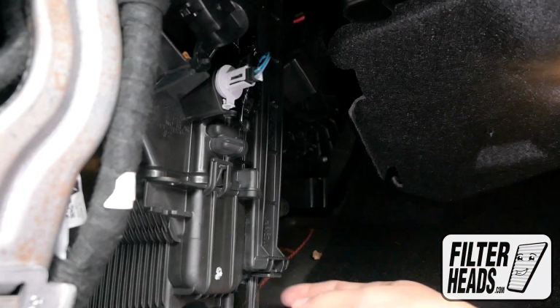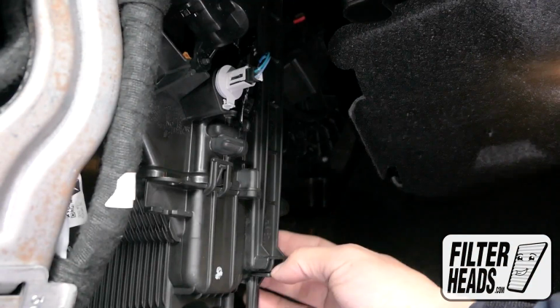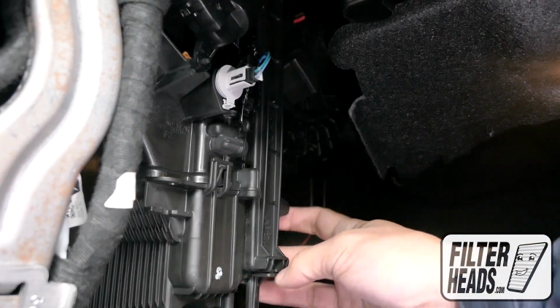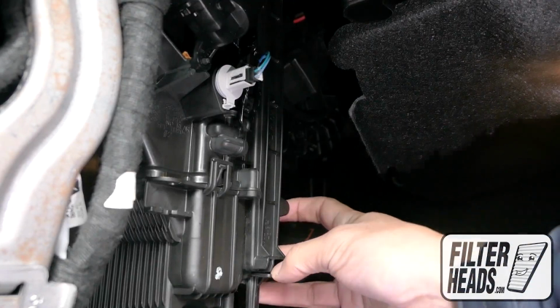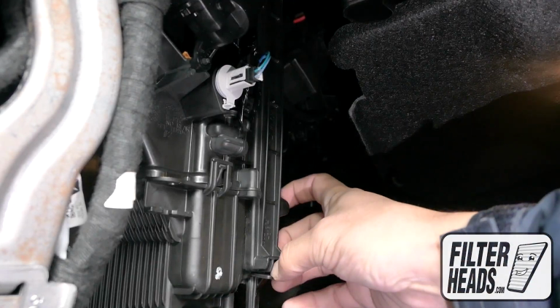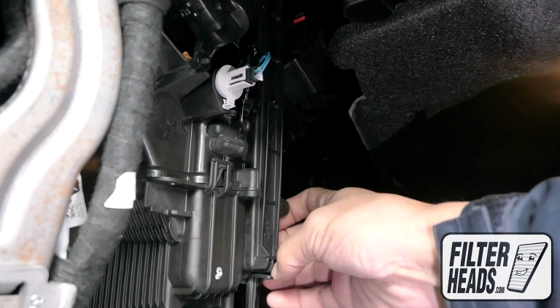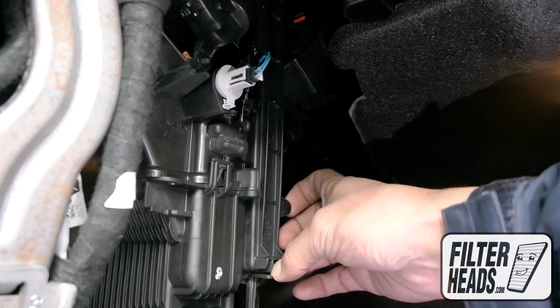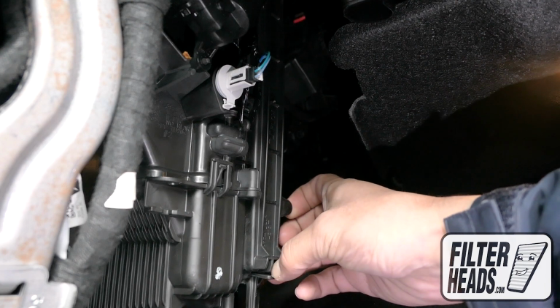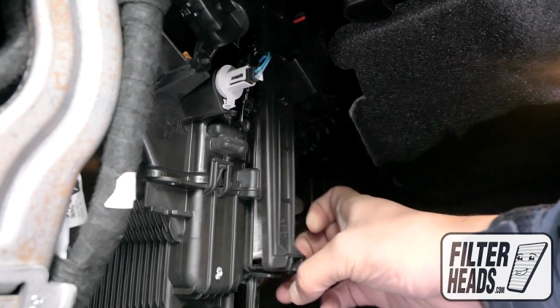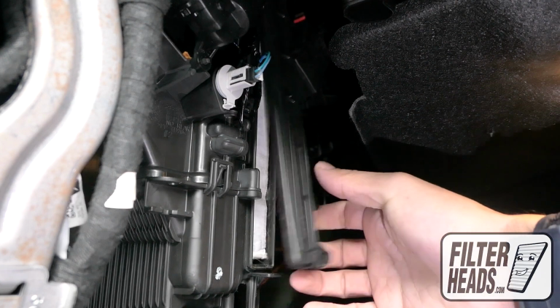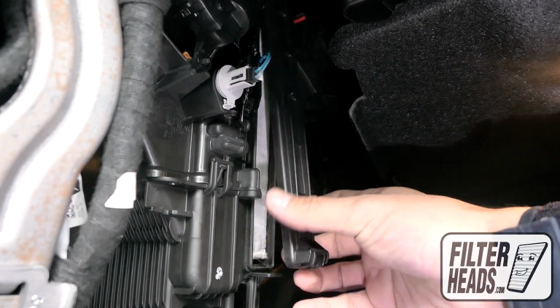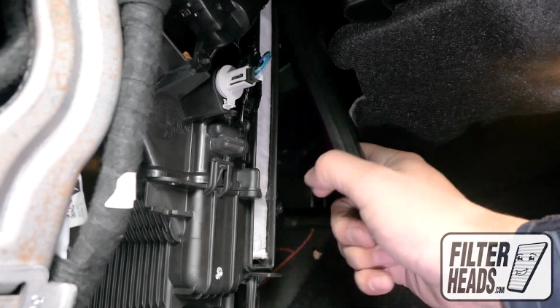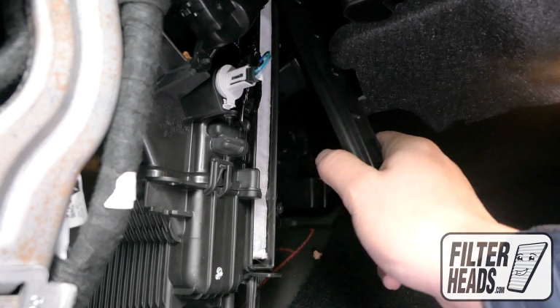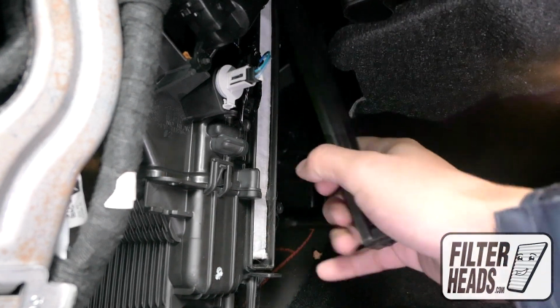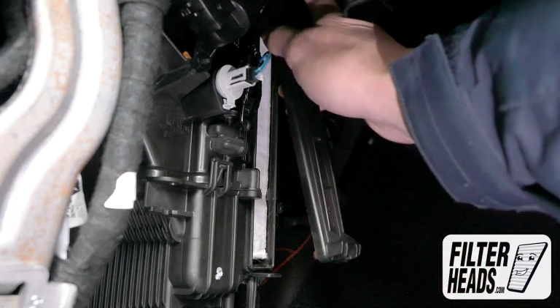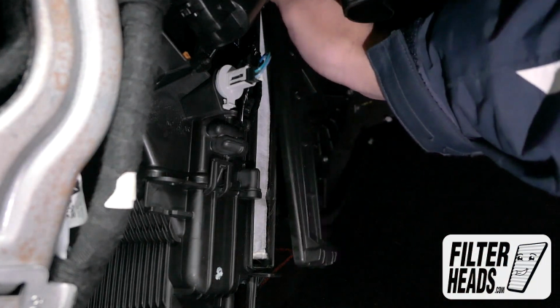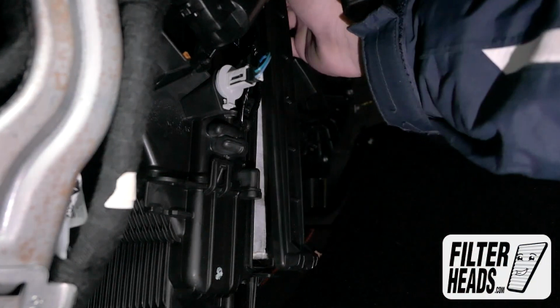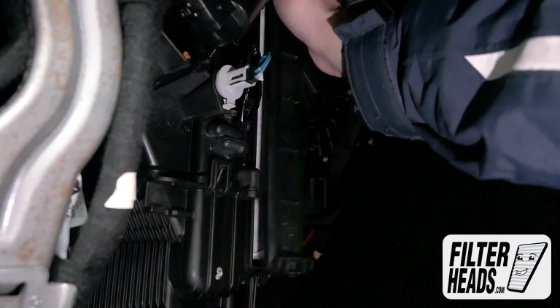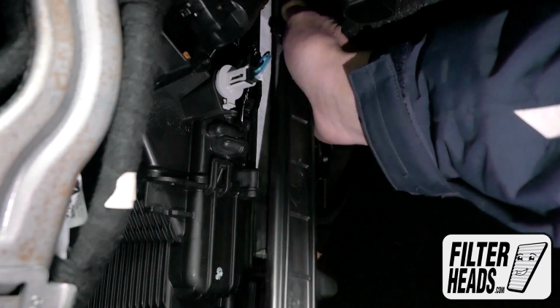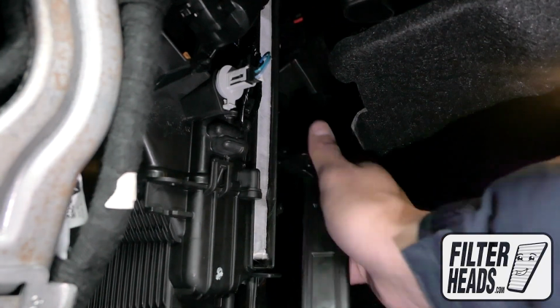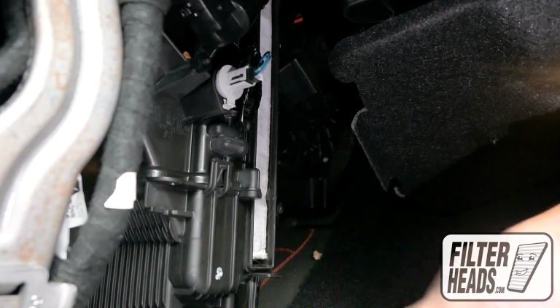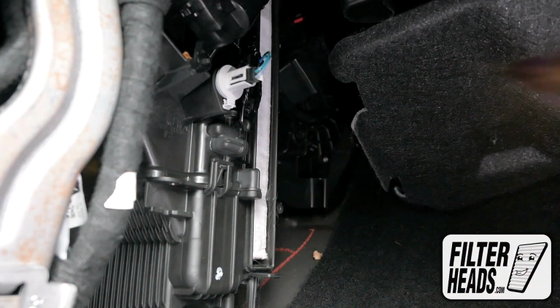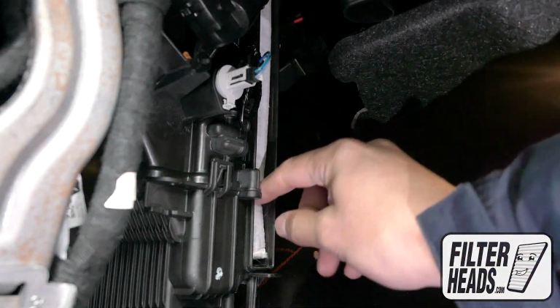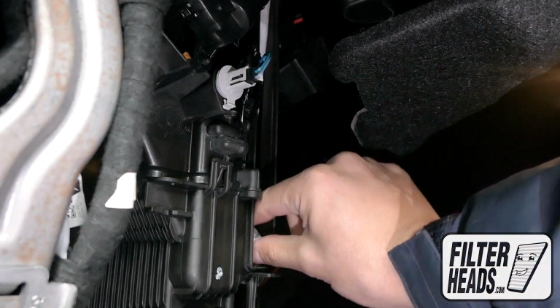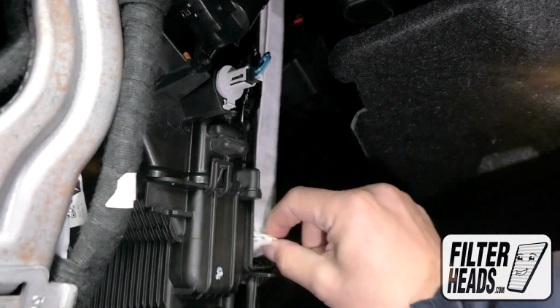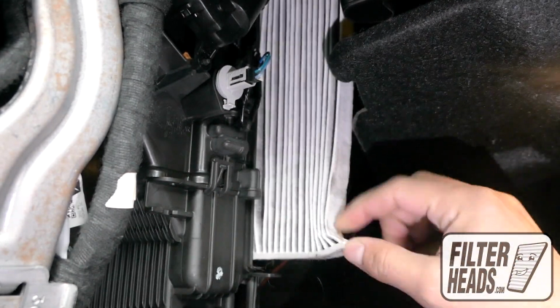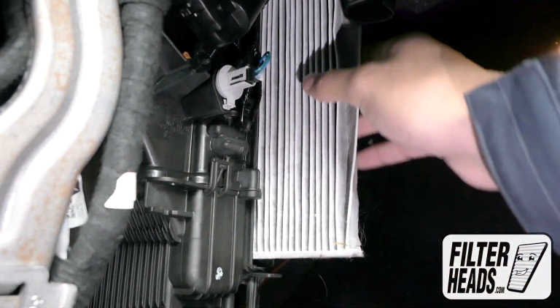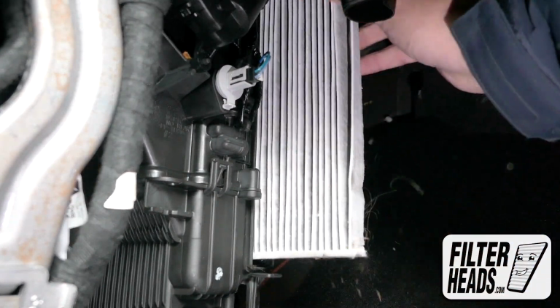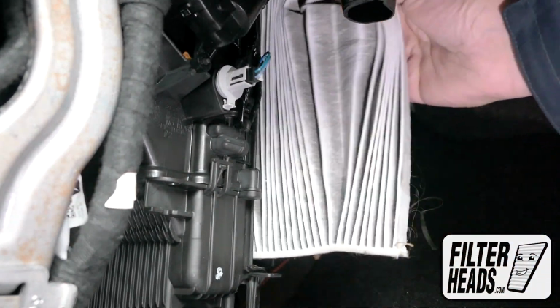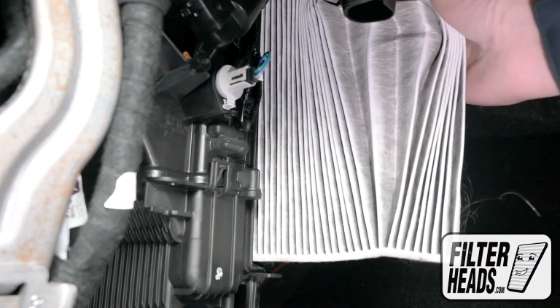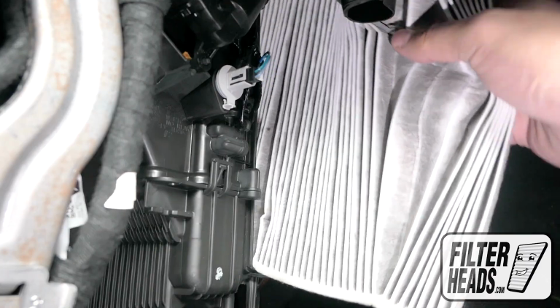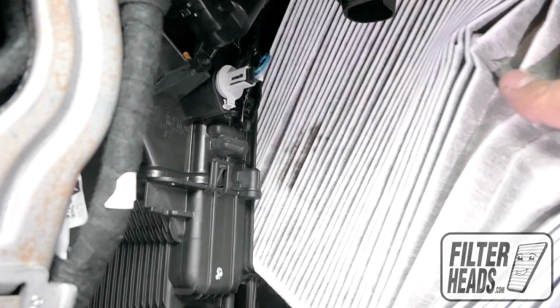Remove the filter housing door by pulling the base tab down and then the filter housing door out to remove it. Remove the old filter from the housing and clean out any debris inside.